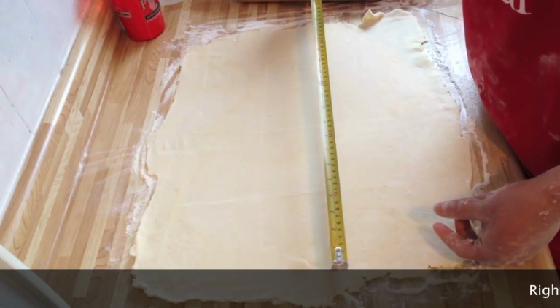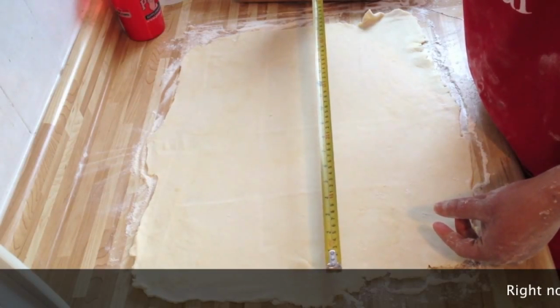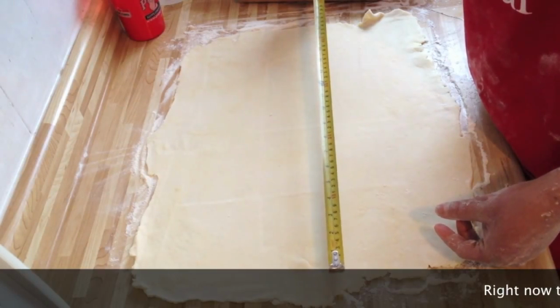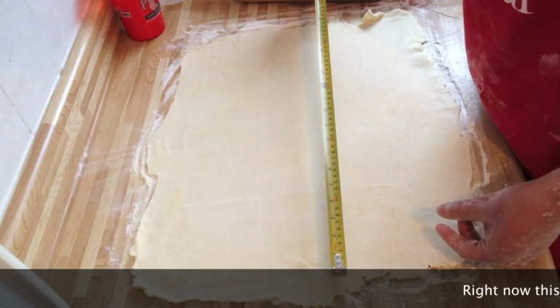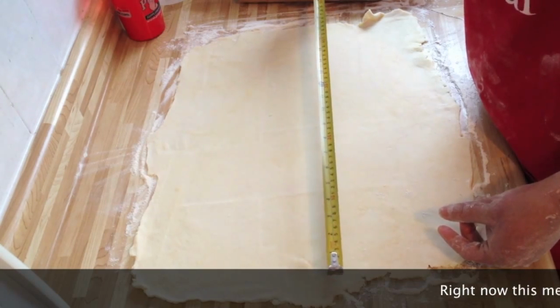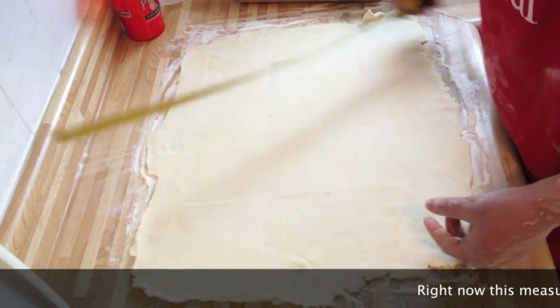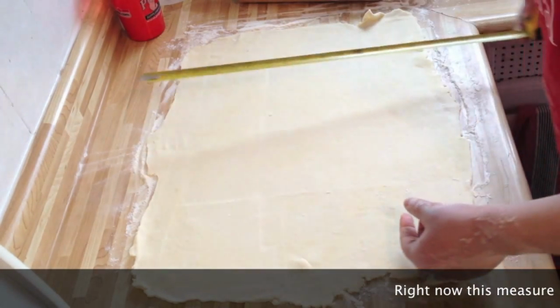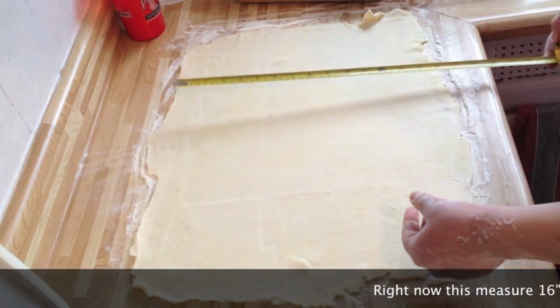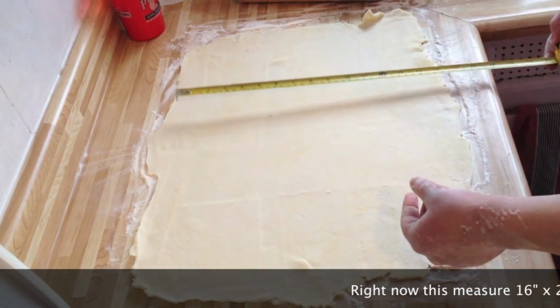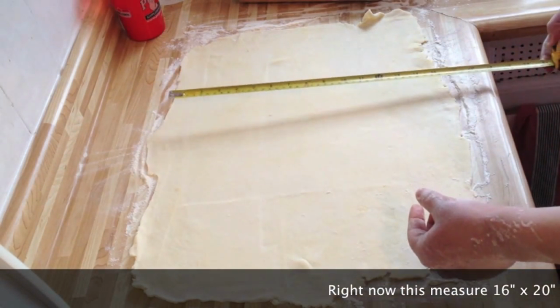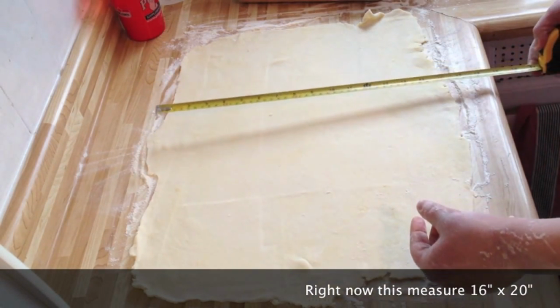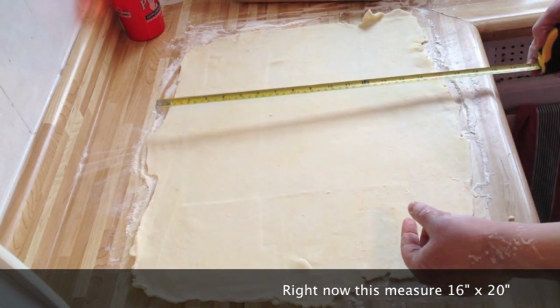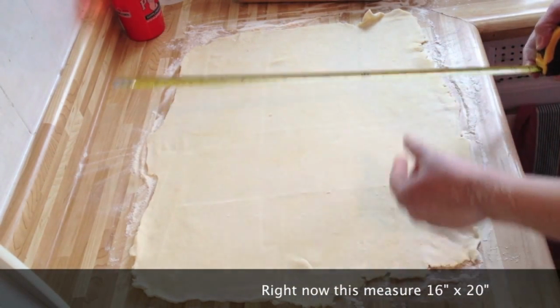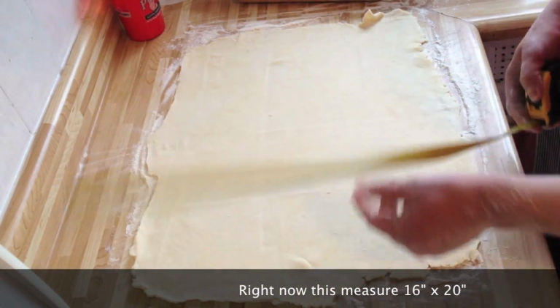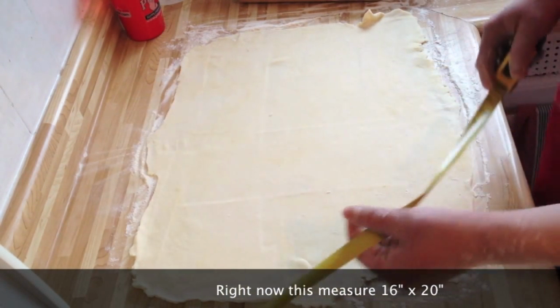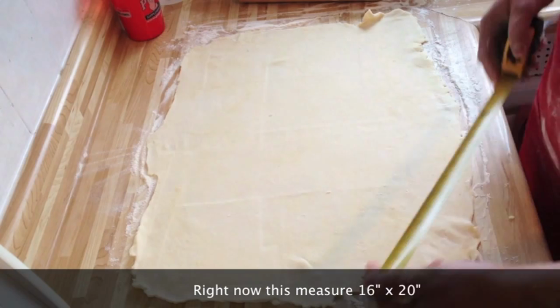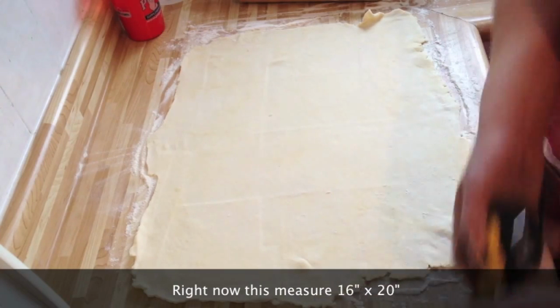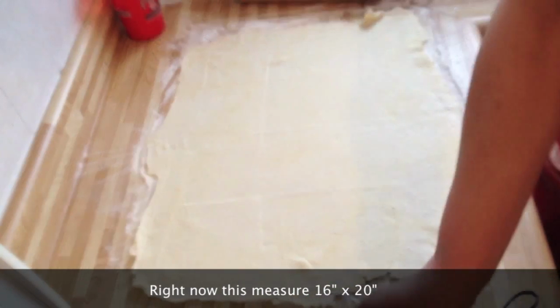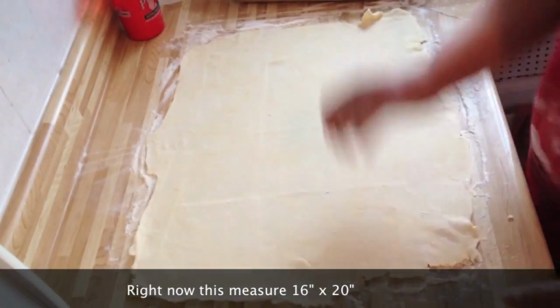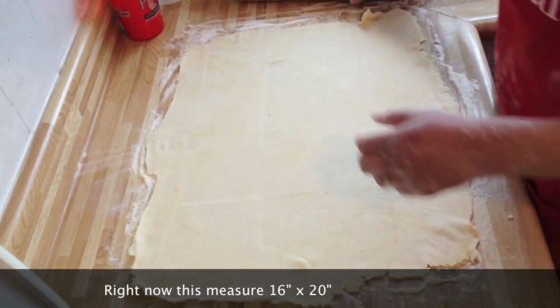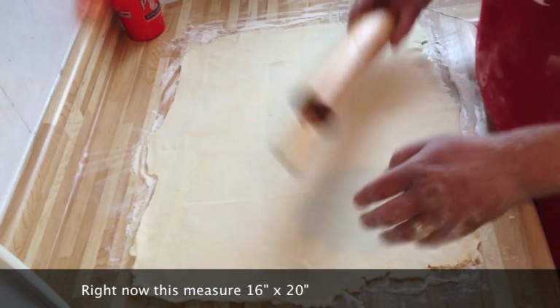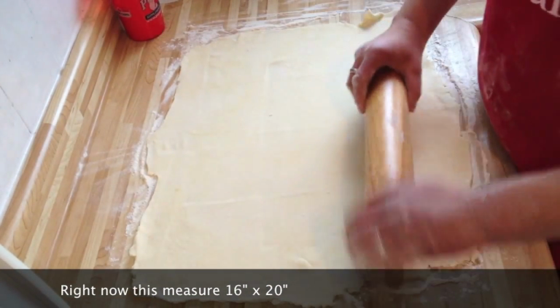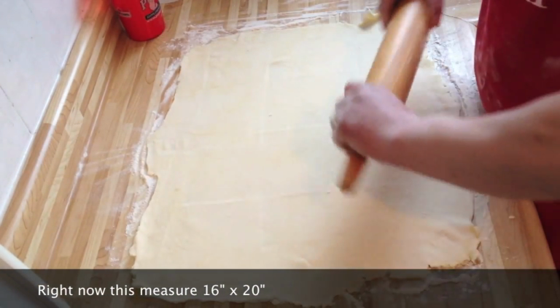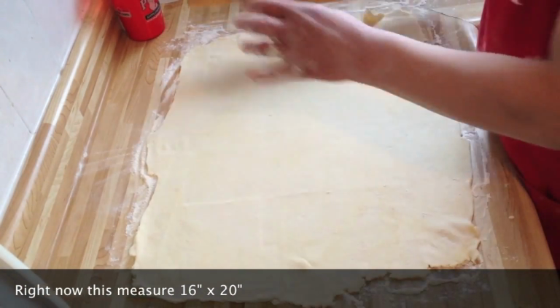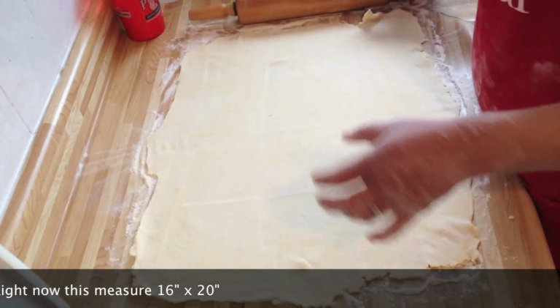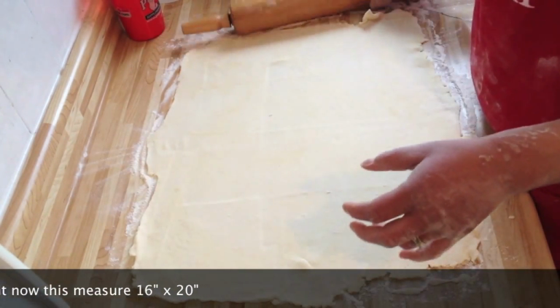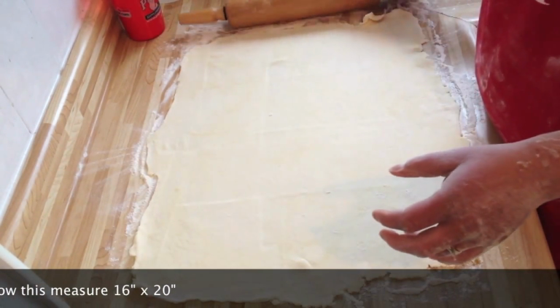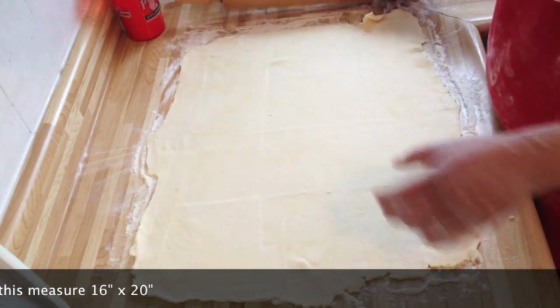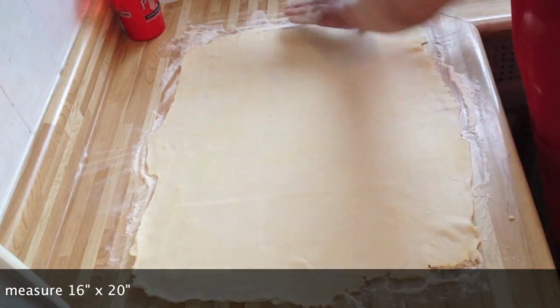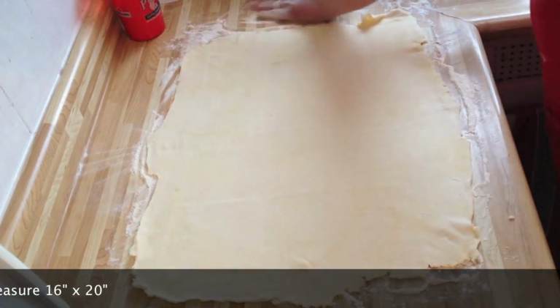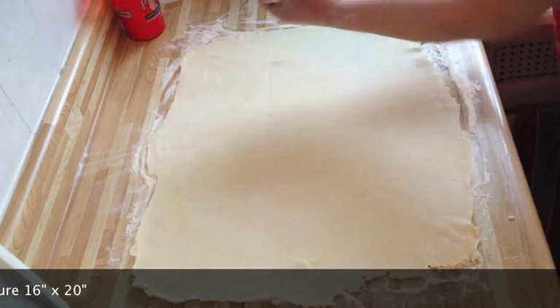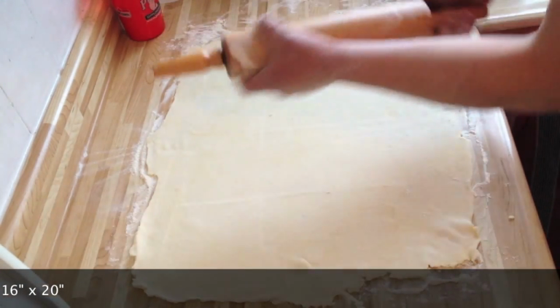We're like 20 inches across and about 16 there, so I'm going to roll it just a tiny bit bigger. But really, even if it's this big and you can't roll it any bigger, it's fine — you're still going to get puff pastry.